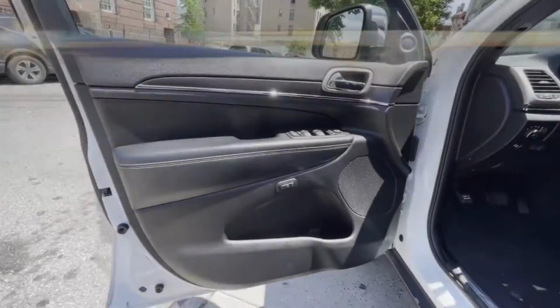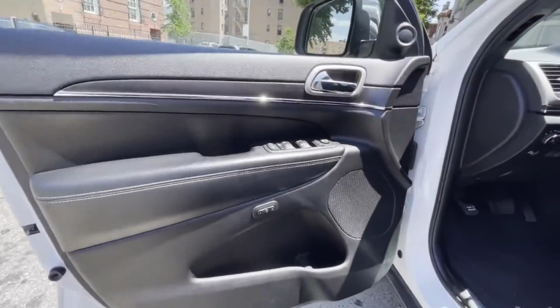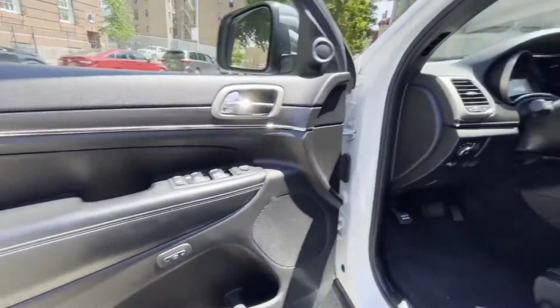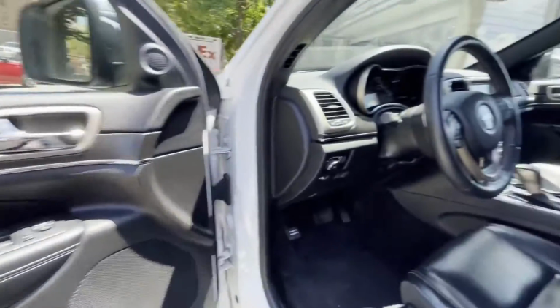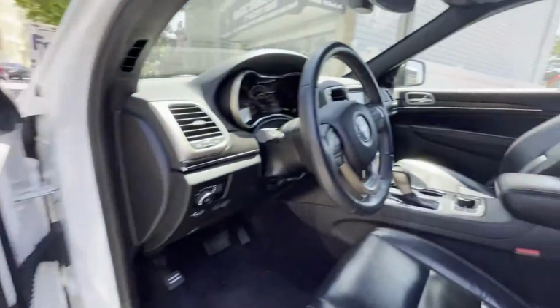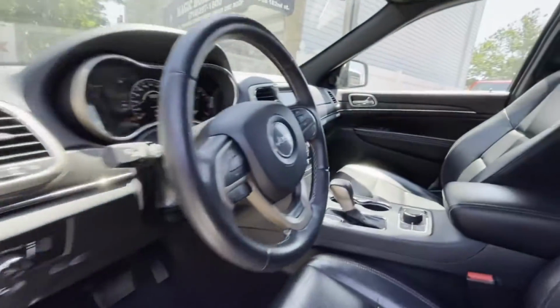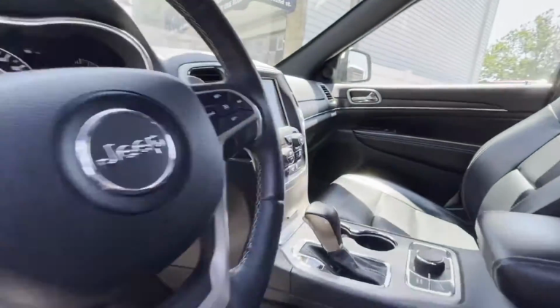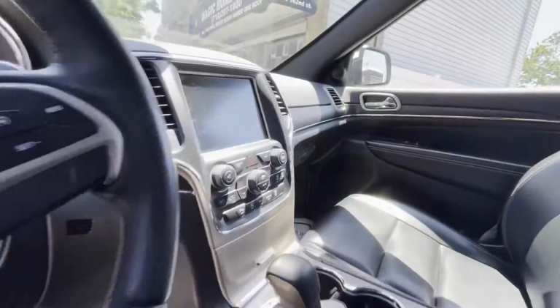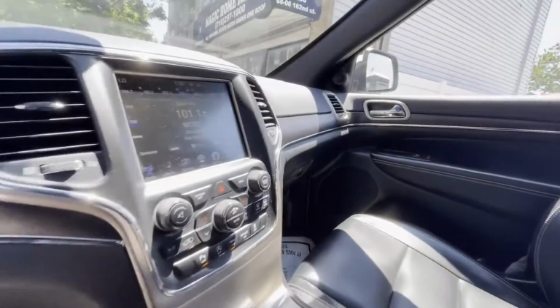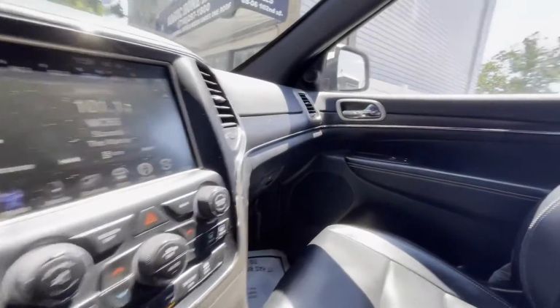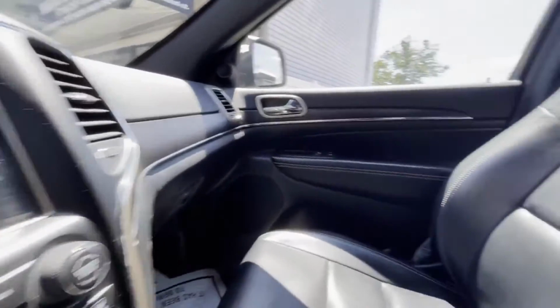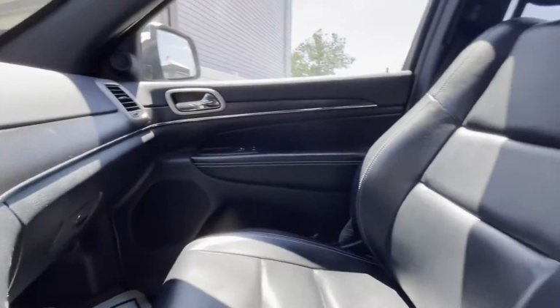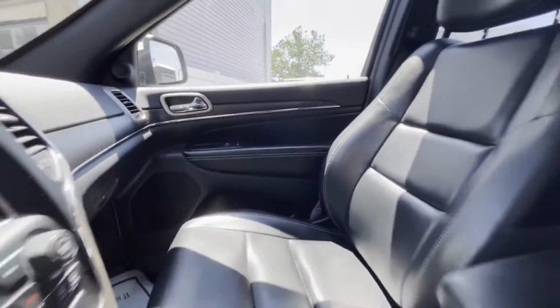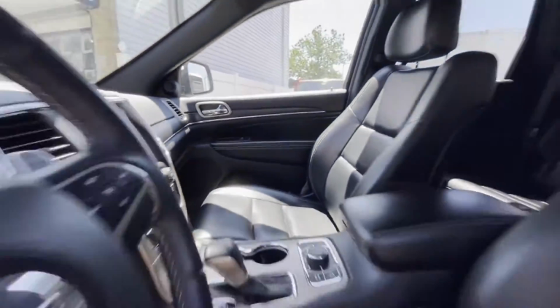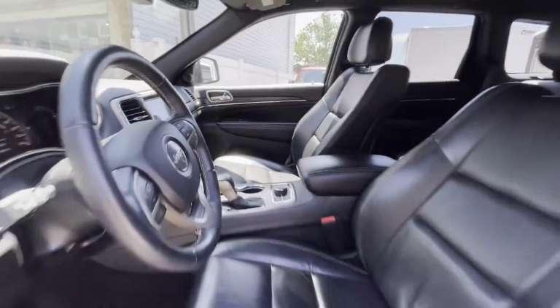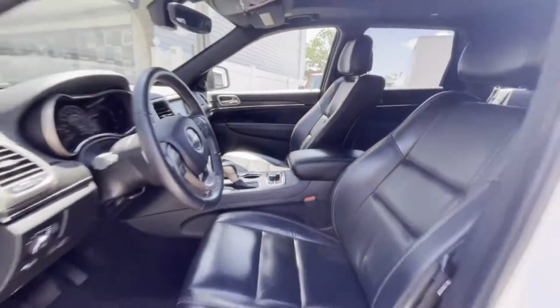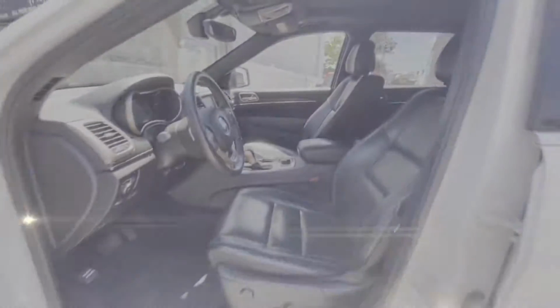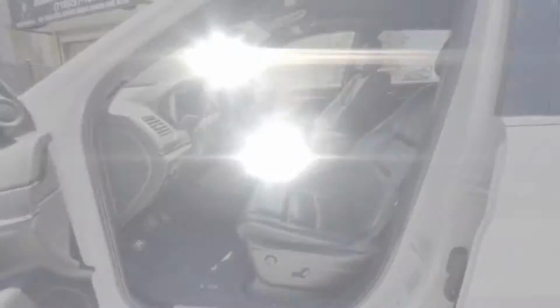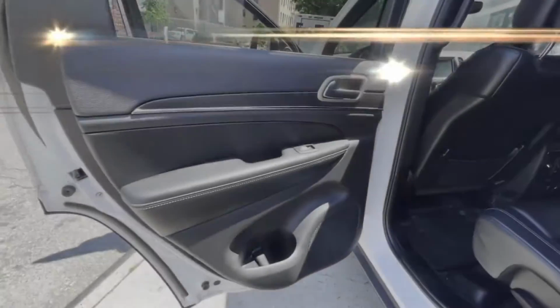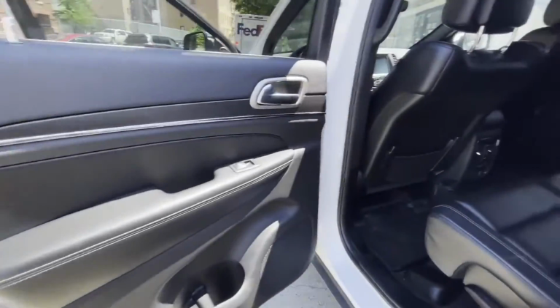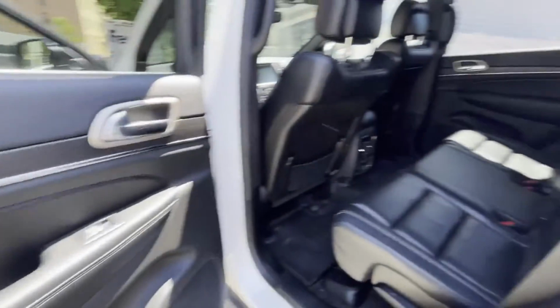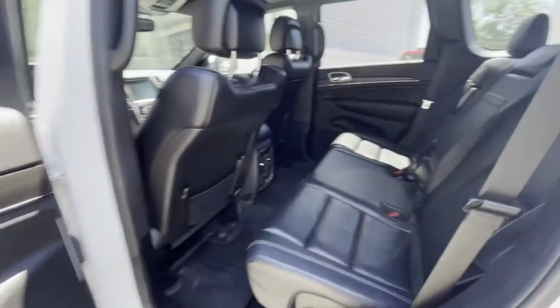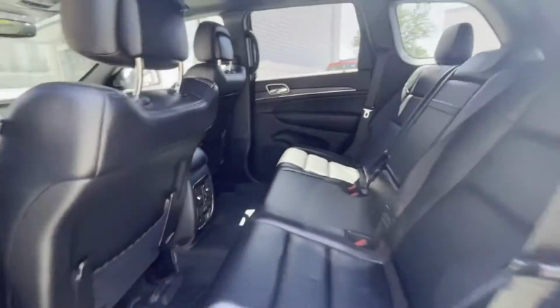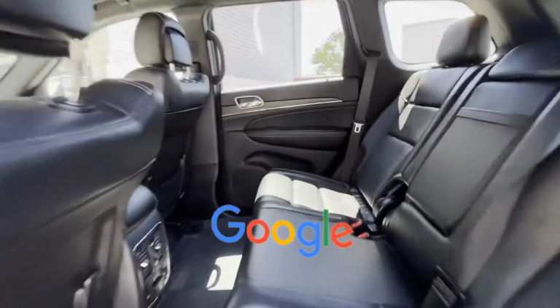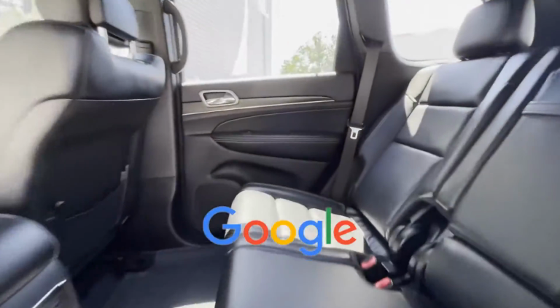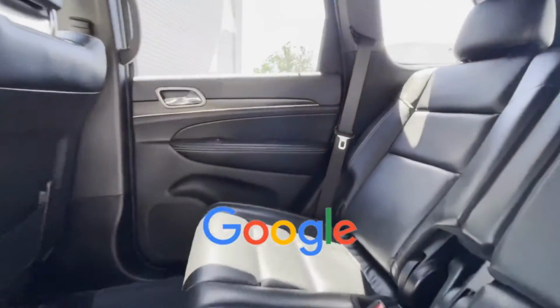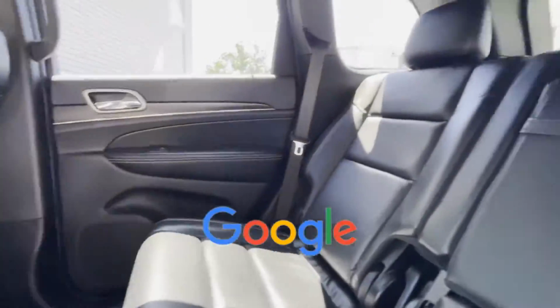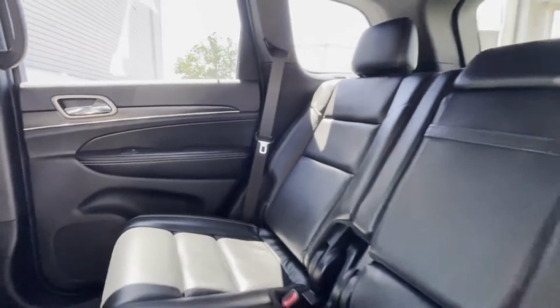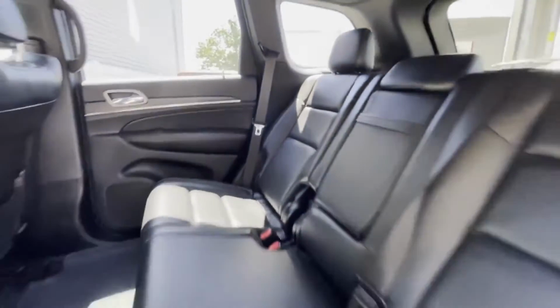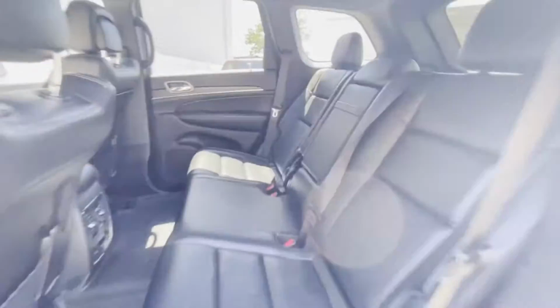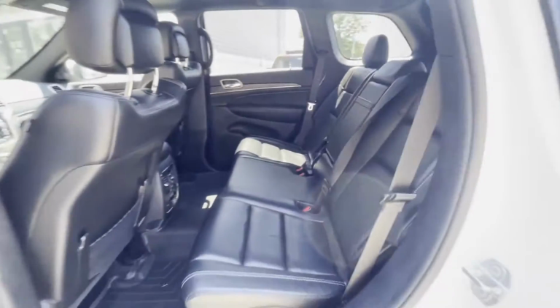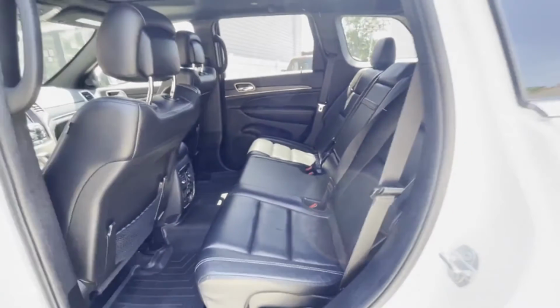heated side view mirrors, leather seats, wood grain trim, backup camera, and passenger seat adjustable lumbar support. This is a top-rated dealer — take home the car of your dreams today.